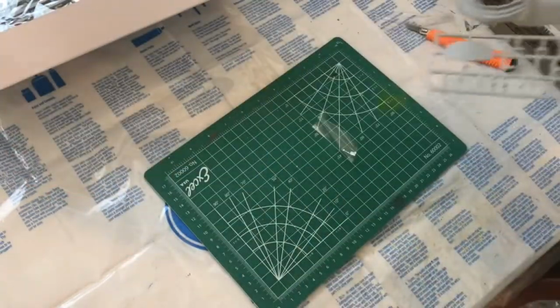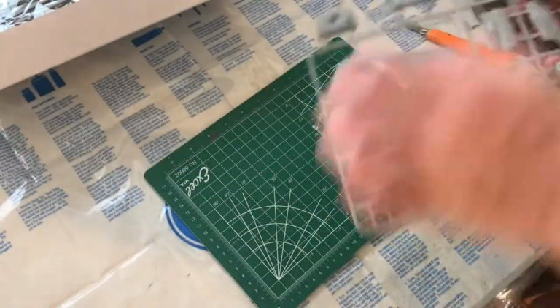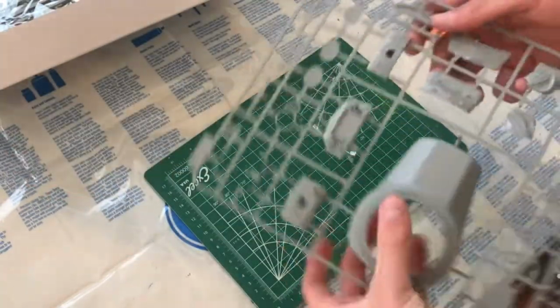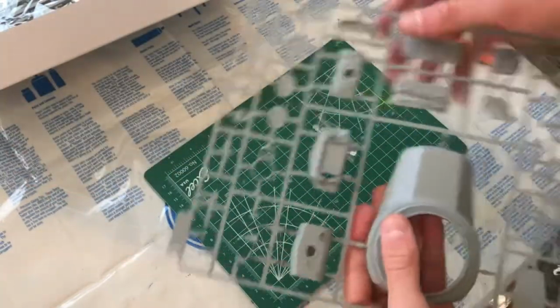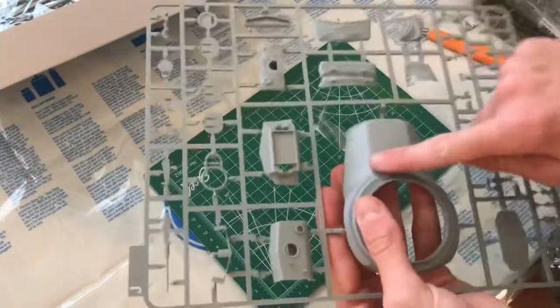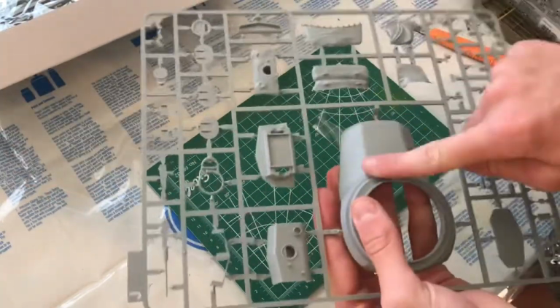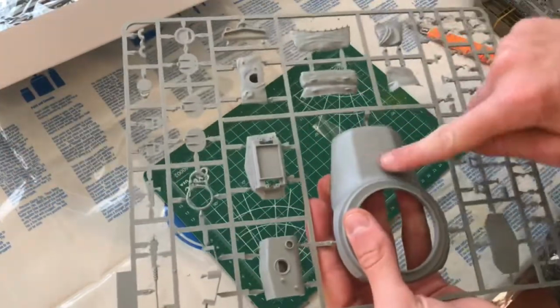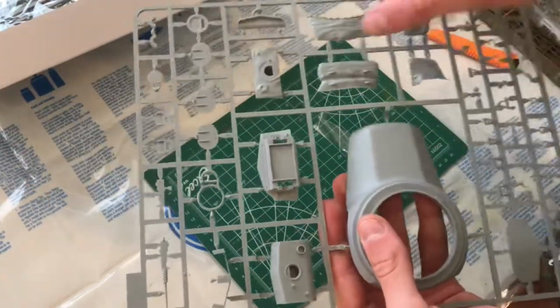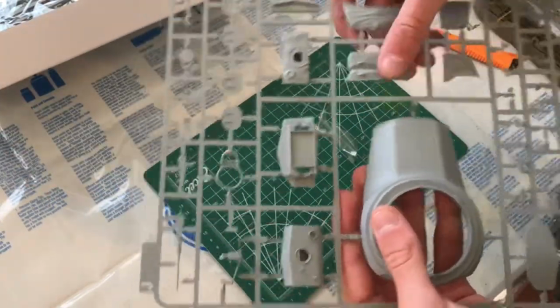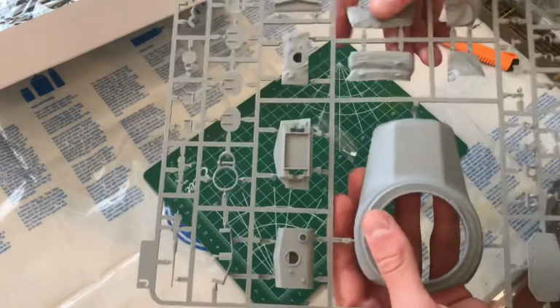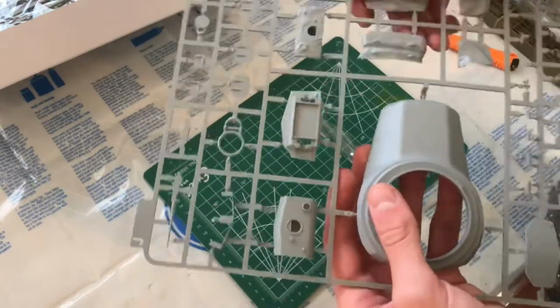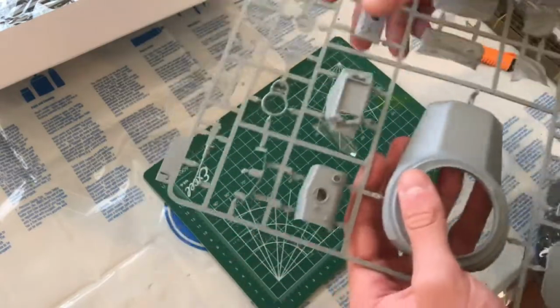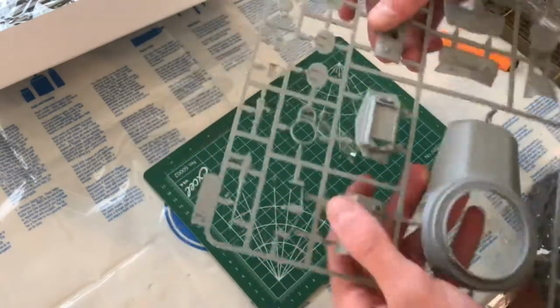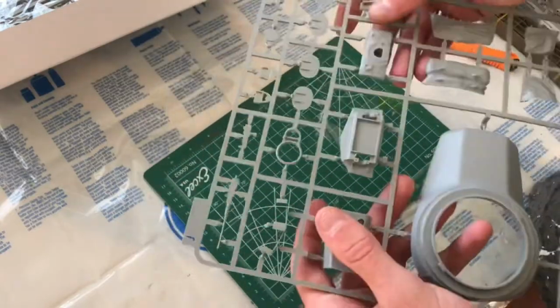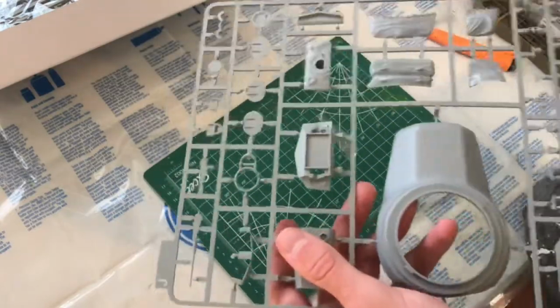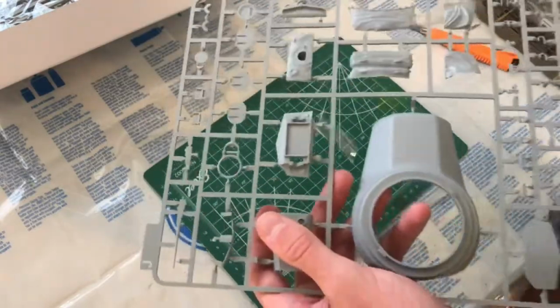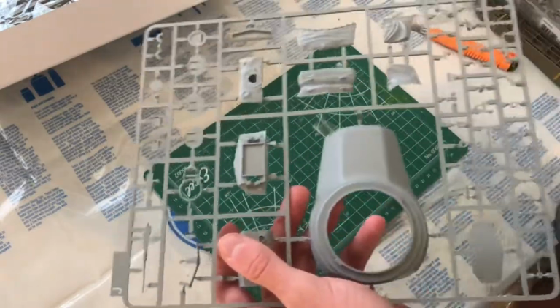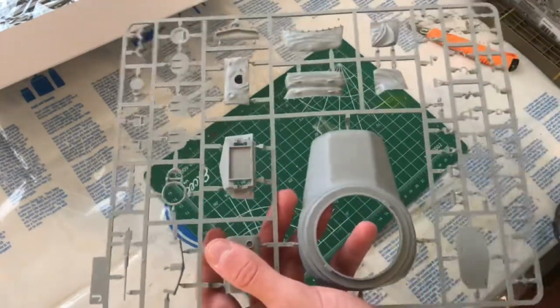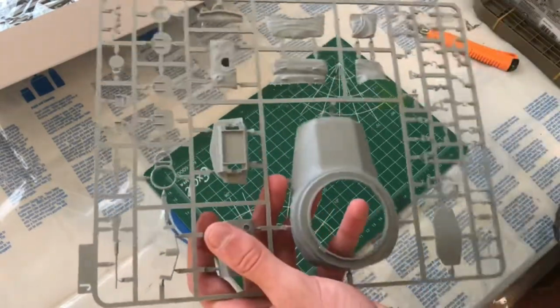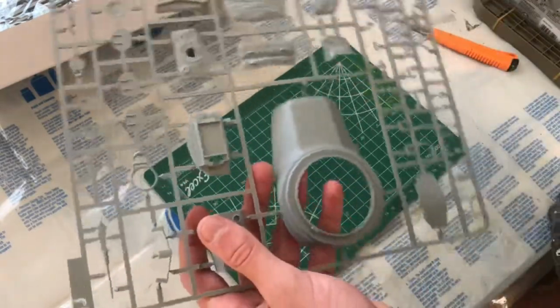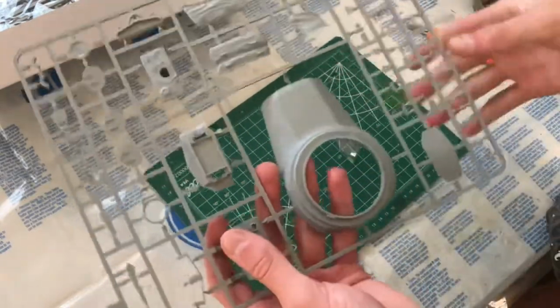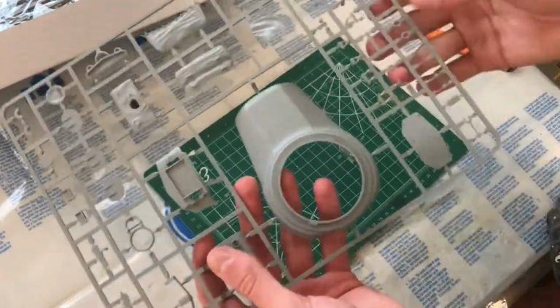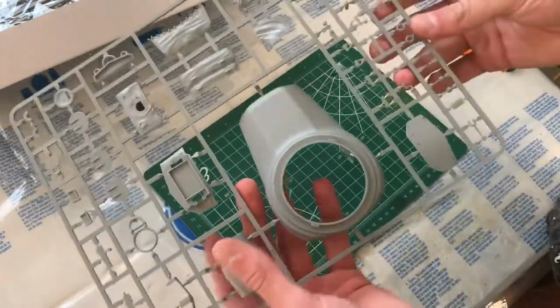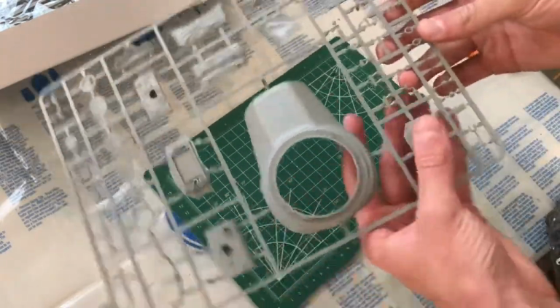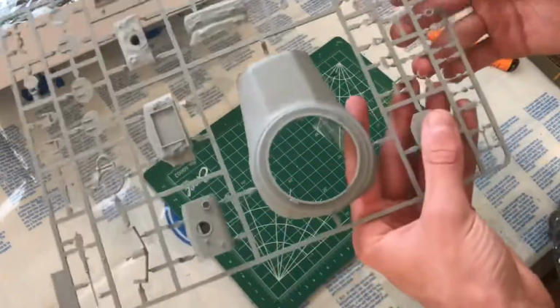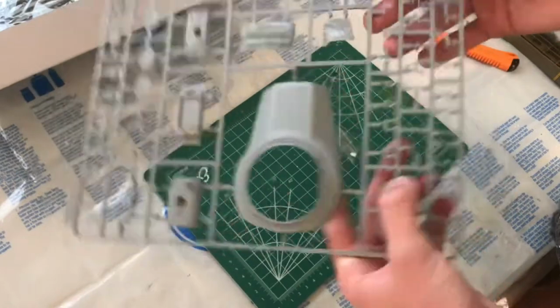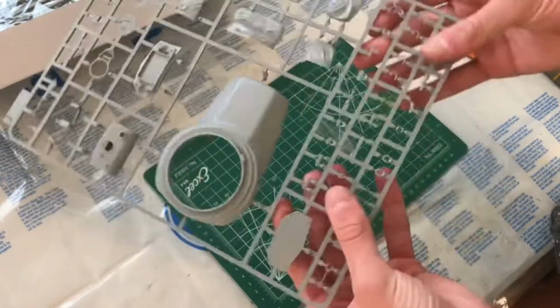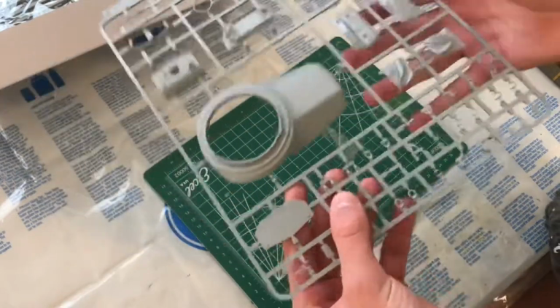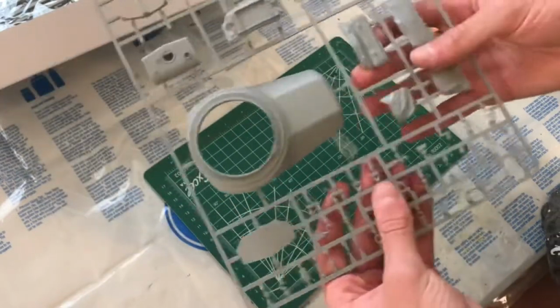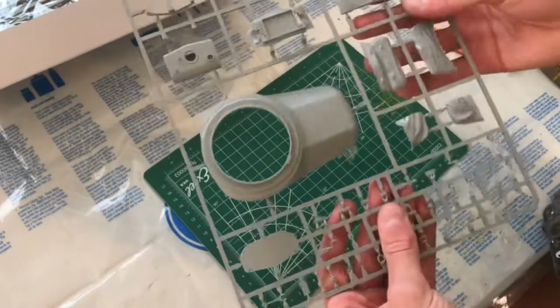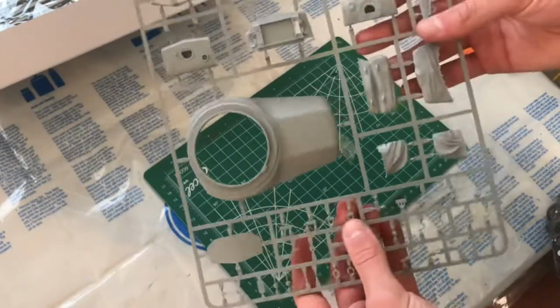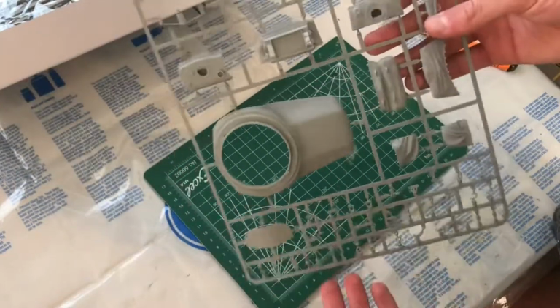In this sprue we have the bottom of the turret, the dust cover mantlet, more mantlet parts, and various other details. Not entirely sure what all of these are at the moment — we'll have to have a look when we build it.